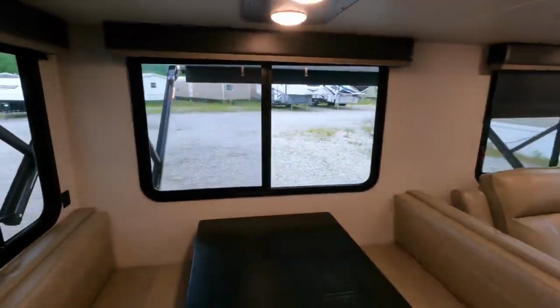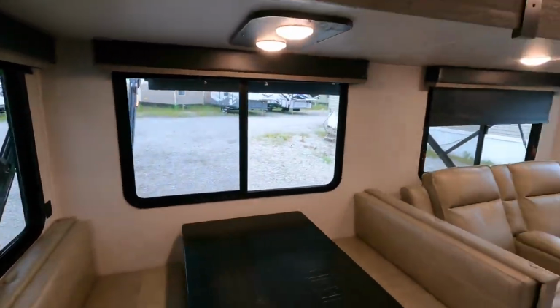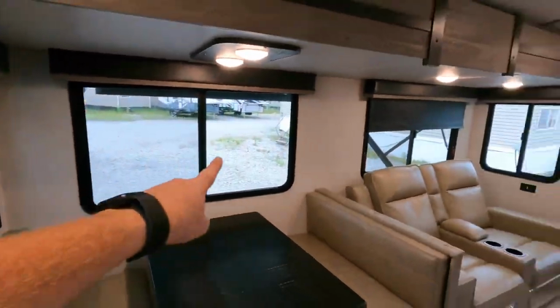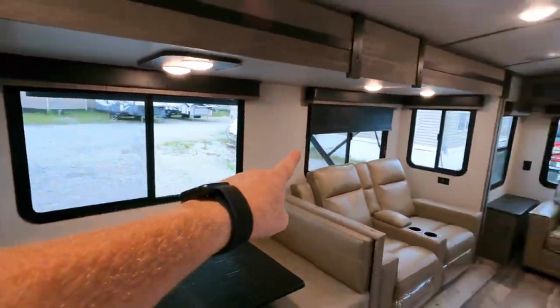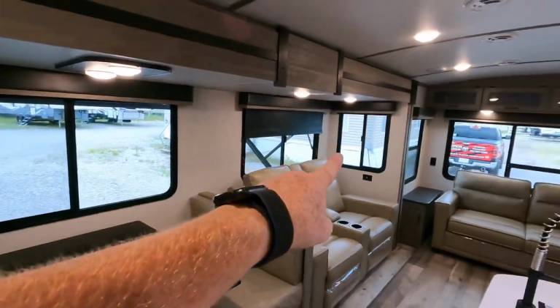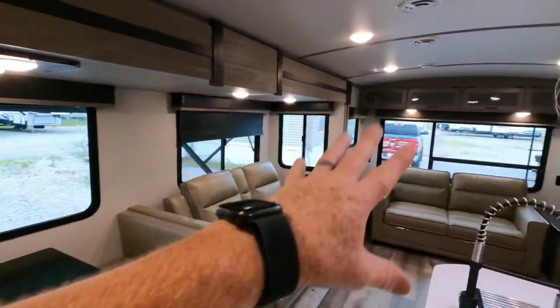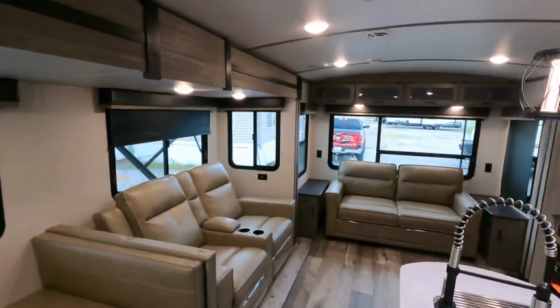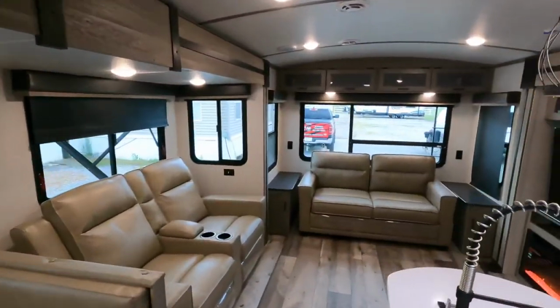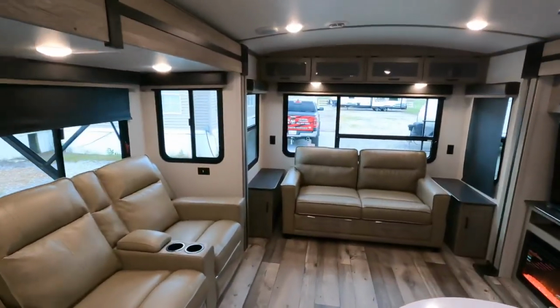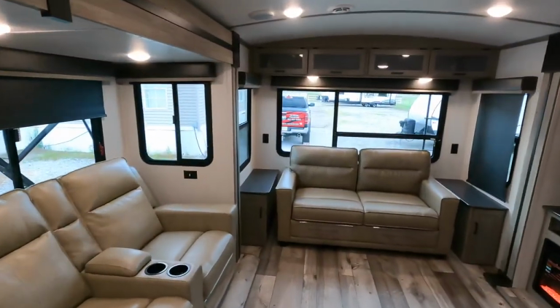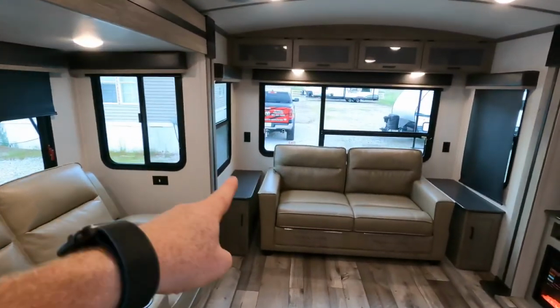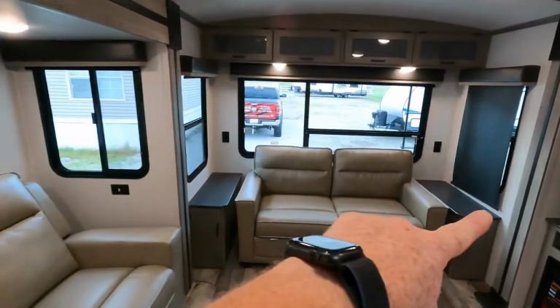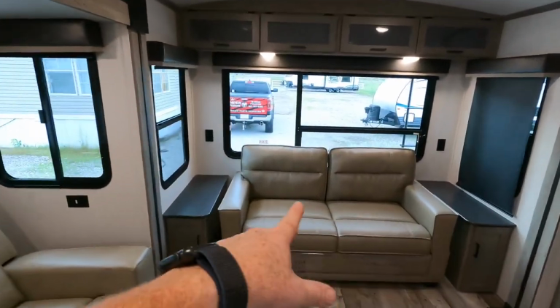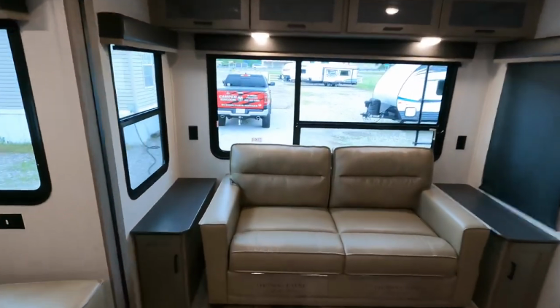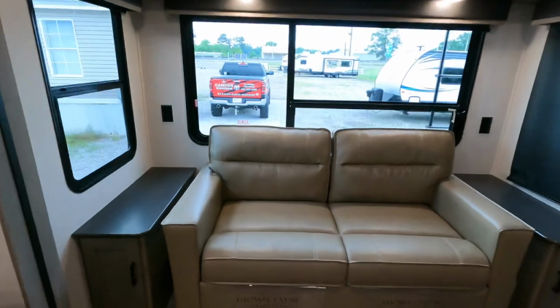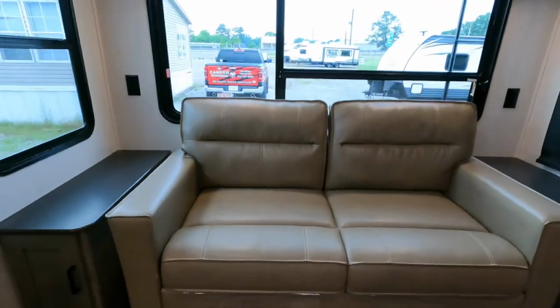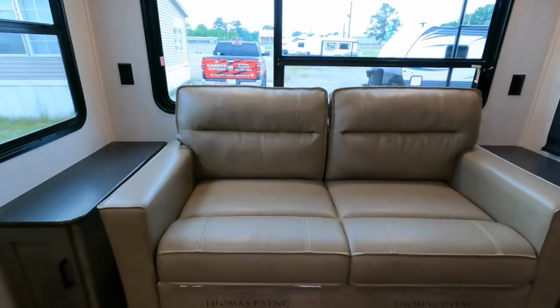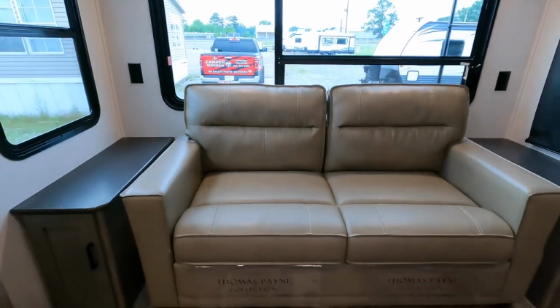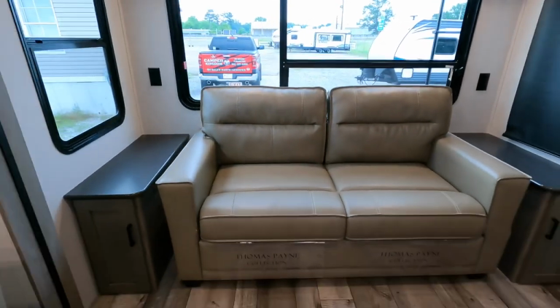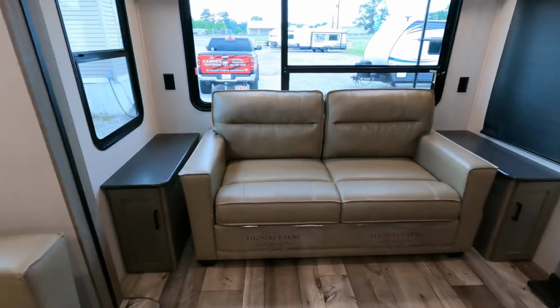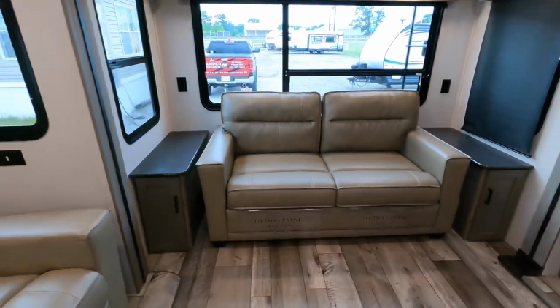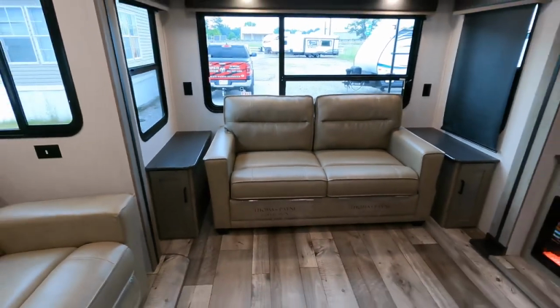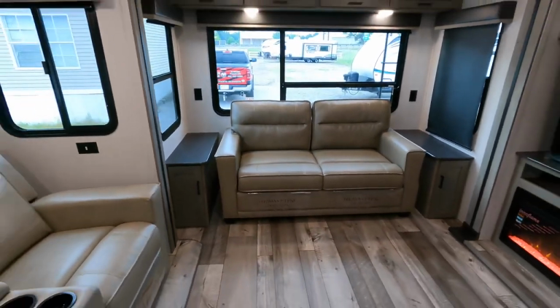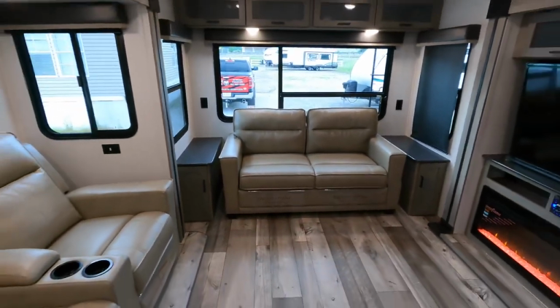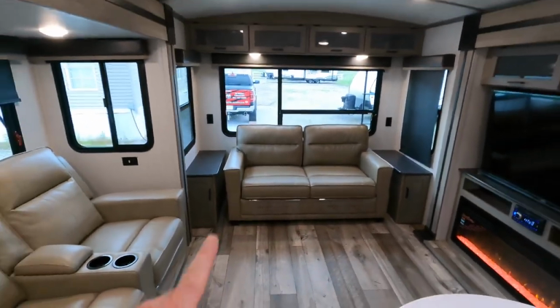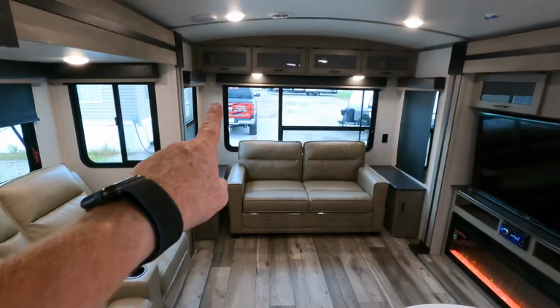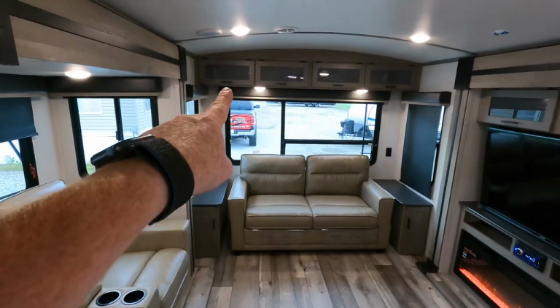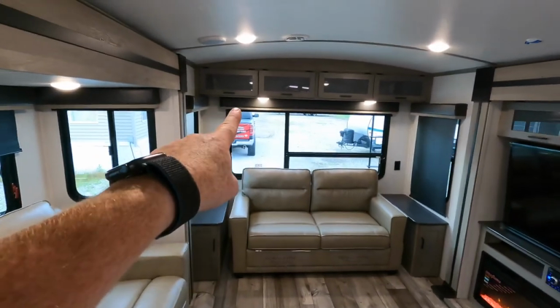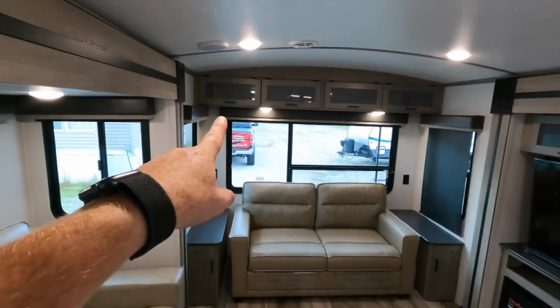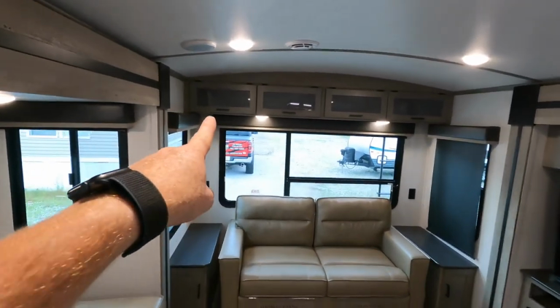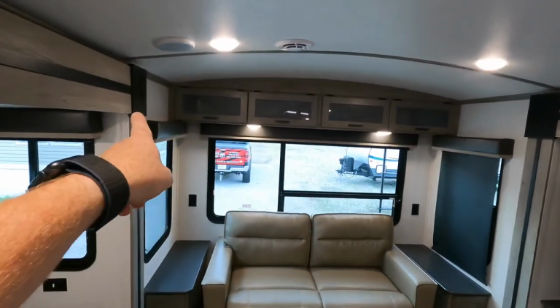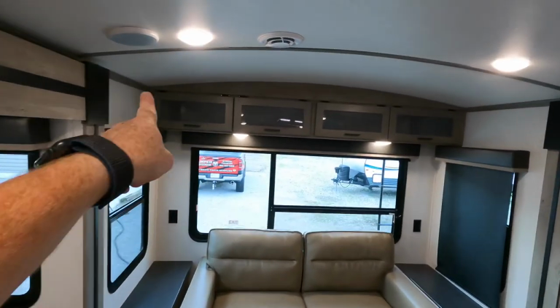Blackout shades continue throughout the coach. There's additional storage on both sides of the sleeper sofa, which is a trifold — it pulls out in three sections and I'll show you what that looks like closer to the end. There's also additional storage up above. Let's talk about the radius roof.